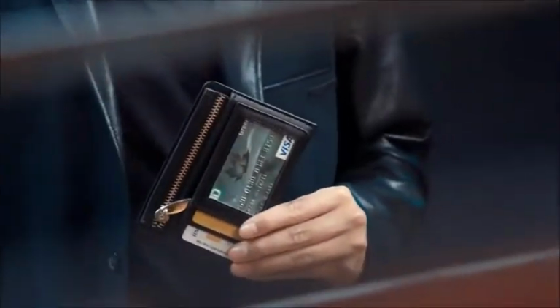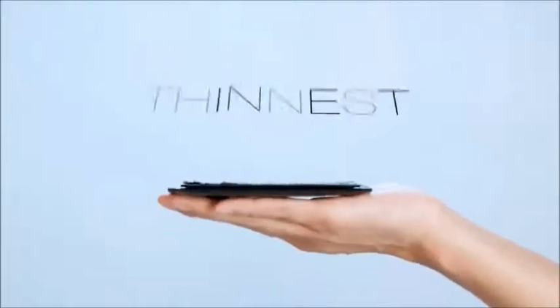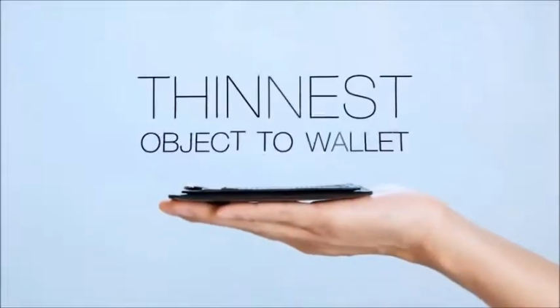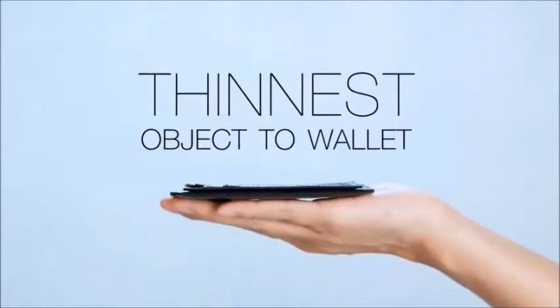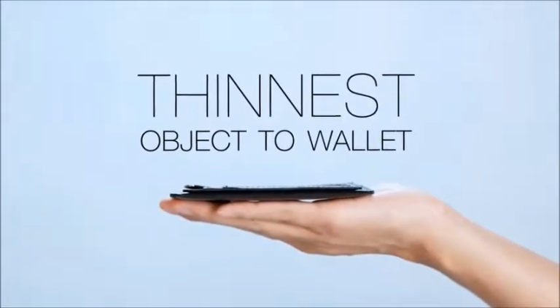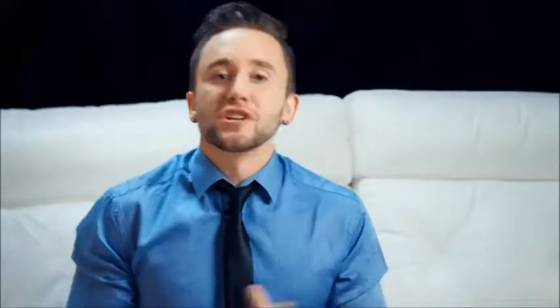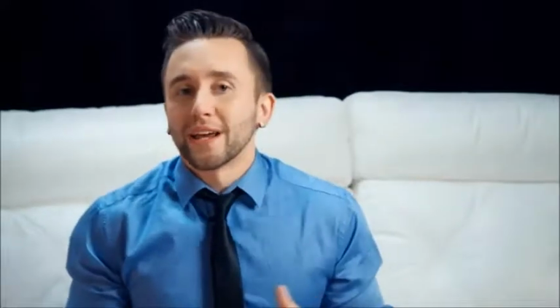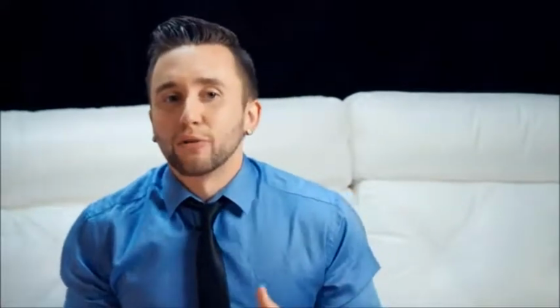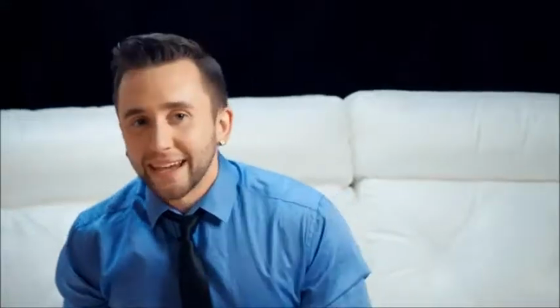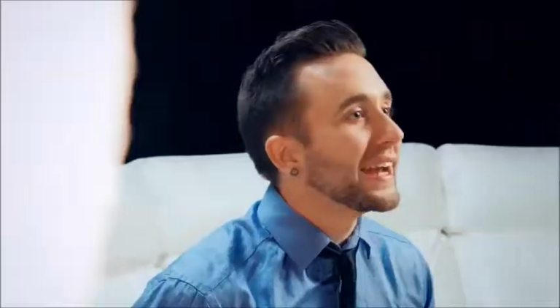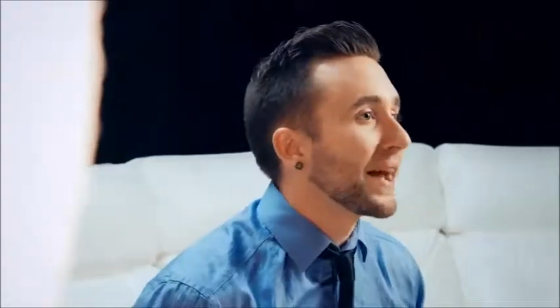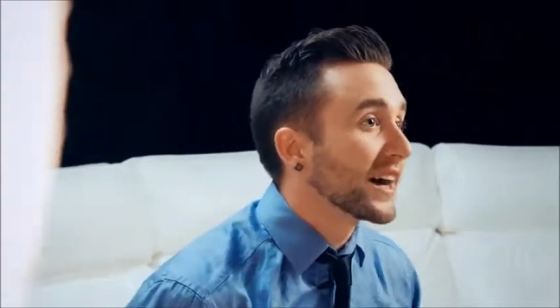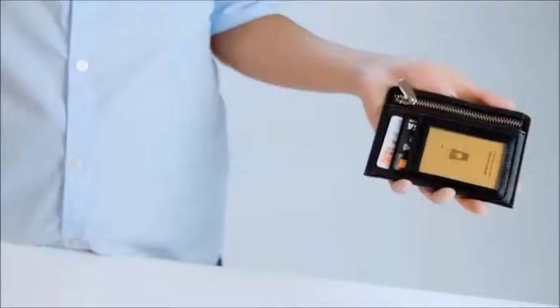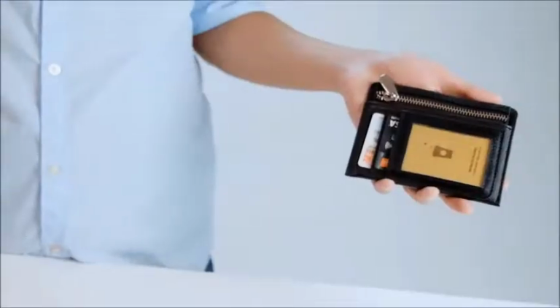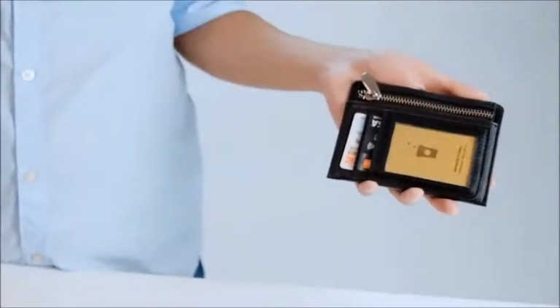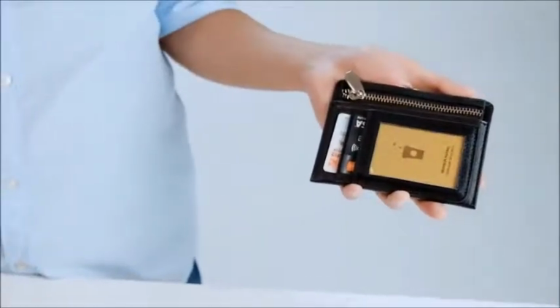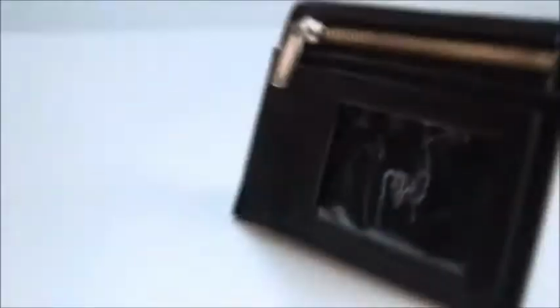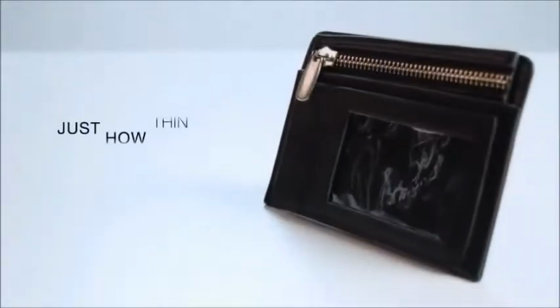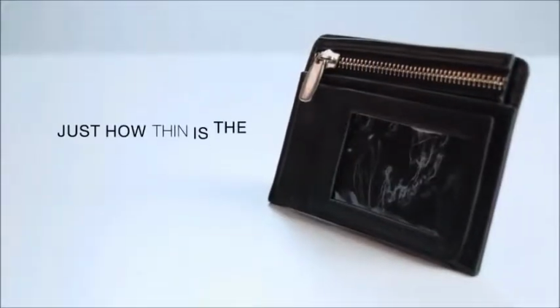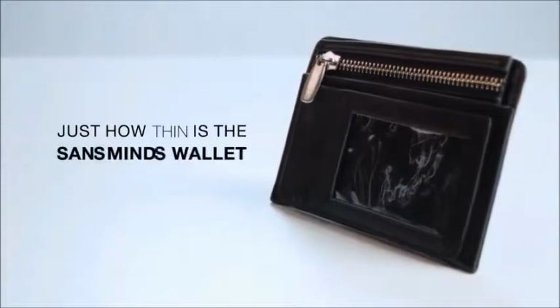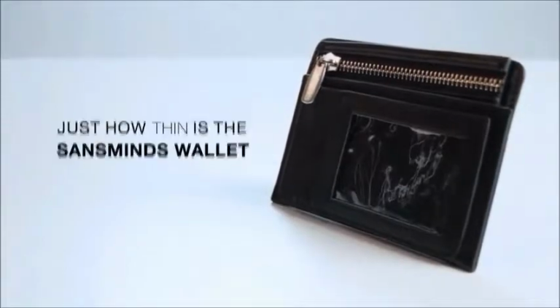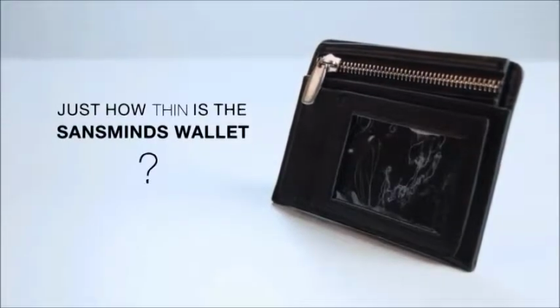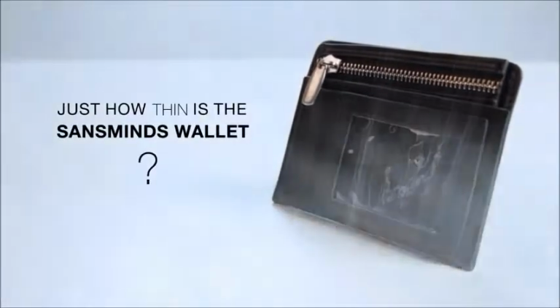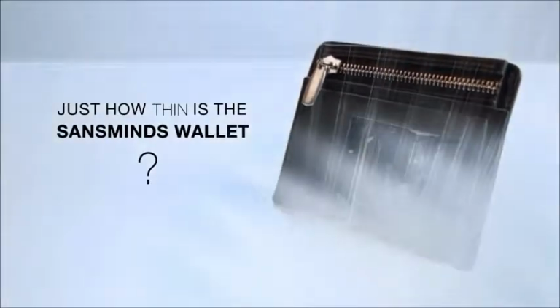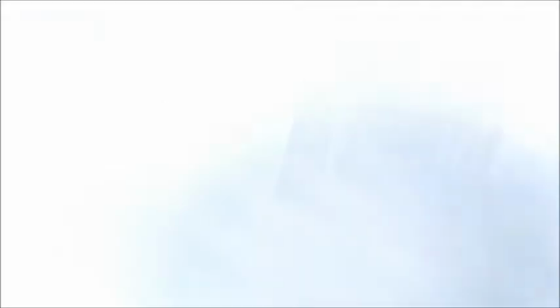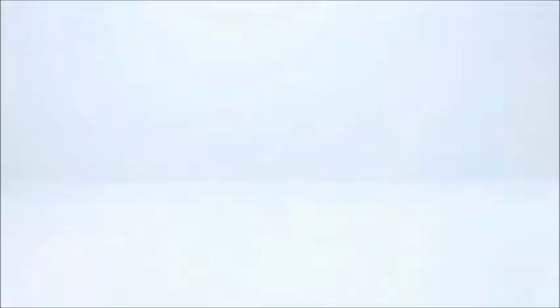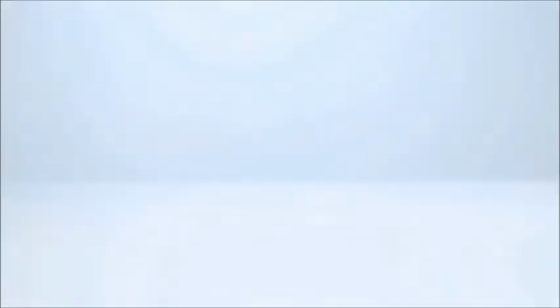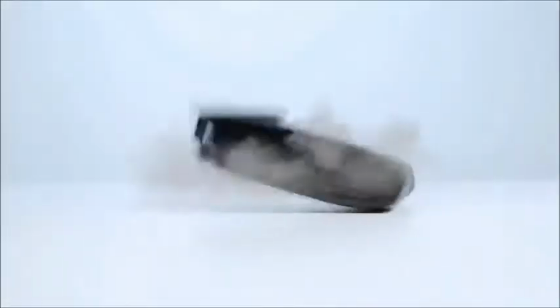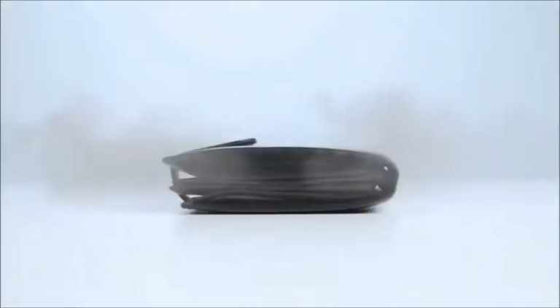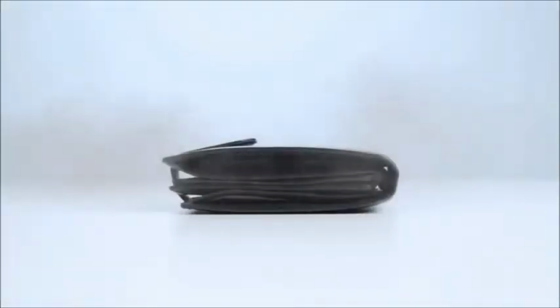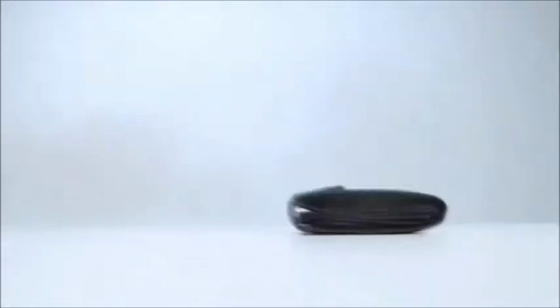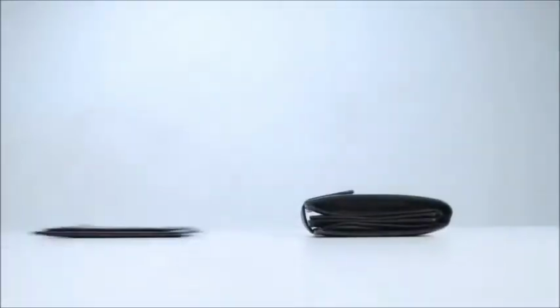In fact, it's the thinnest object-to-wallet available. I know magicians already have their routine, so they need the best device built for this specific purpose. But just how thin is the Sans Minds Wallet? This is a conventional wallet — and this one's ours.